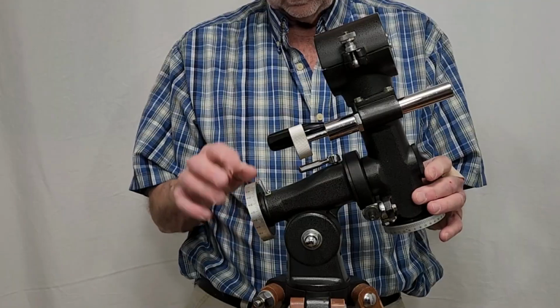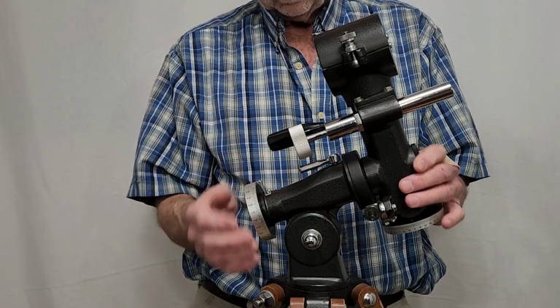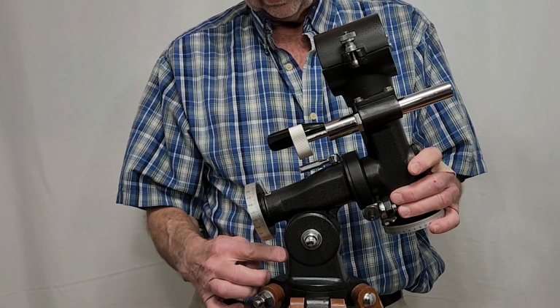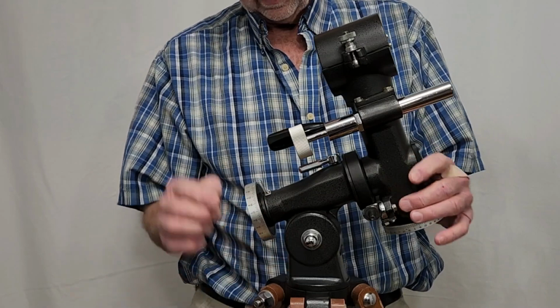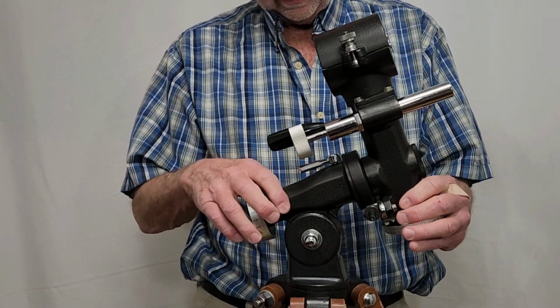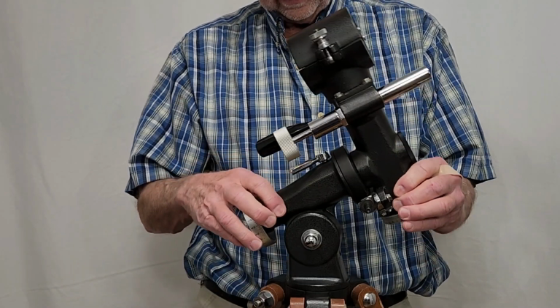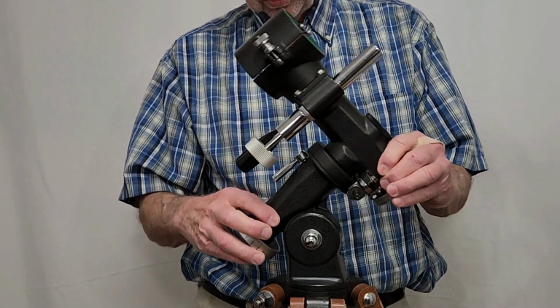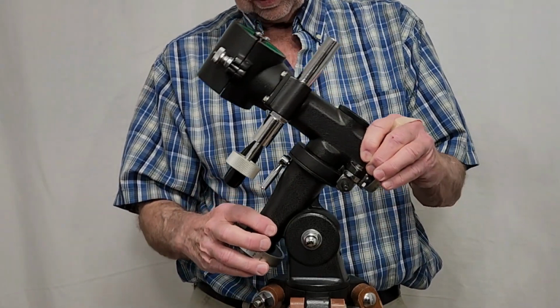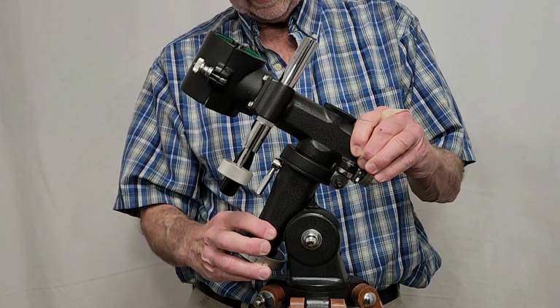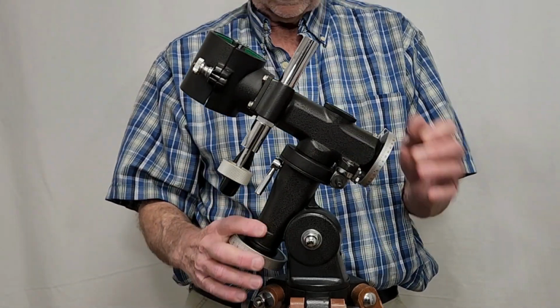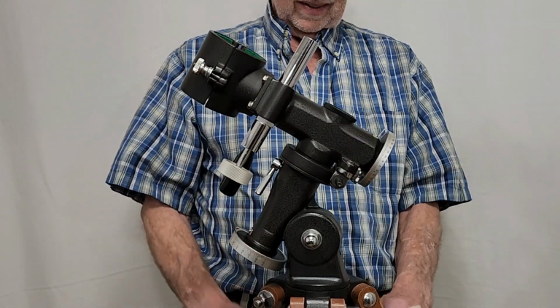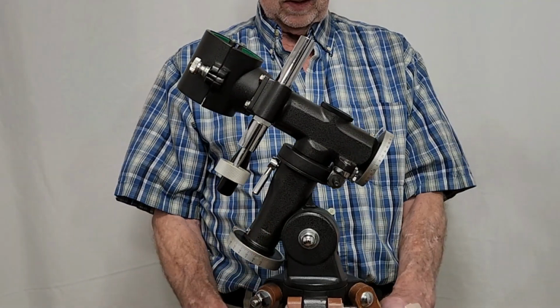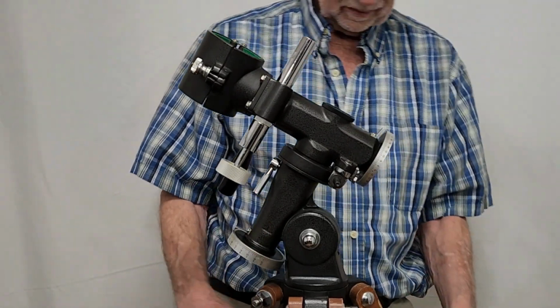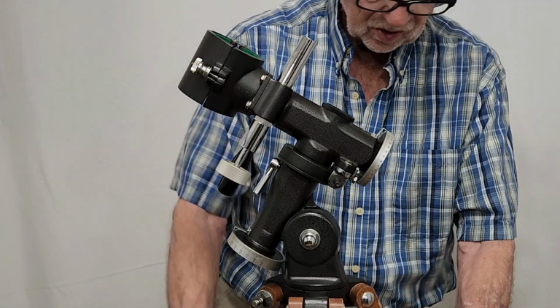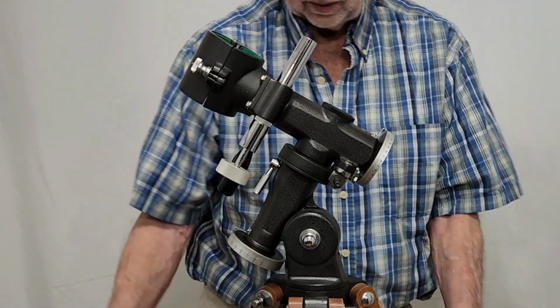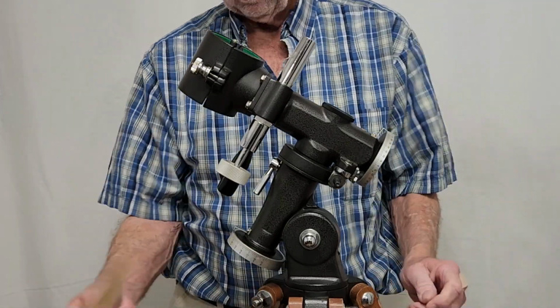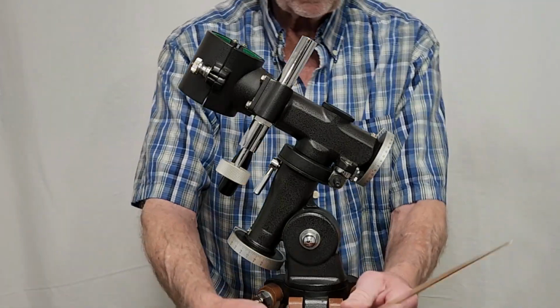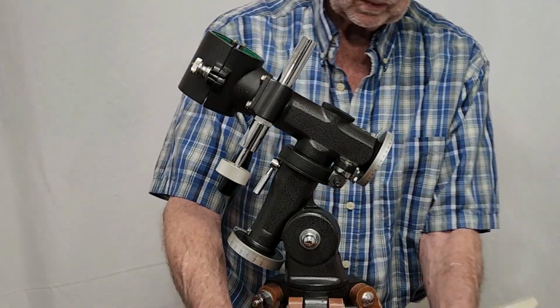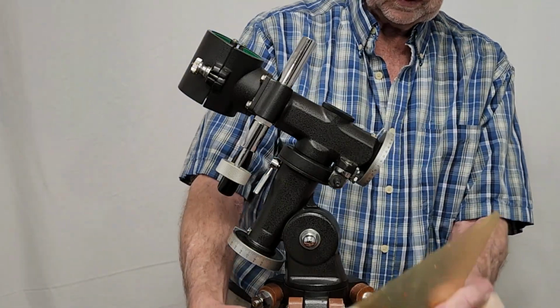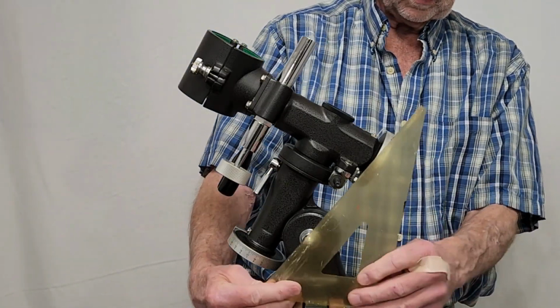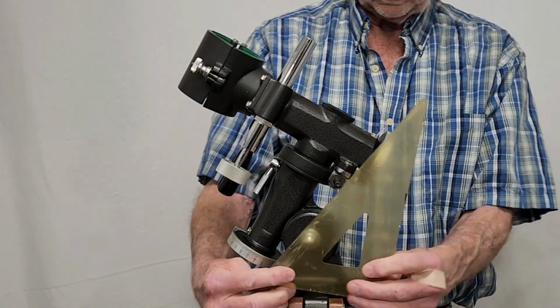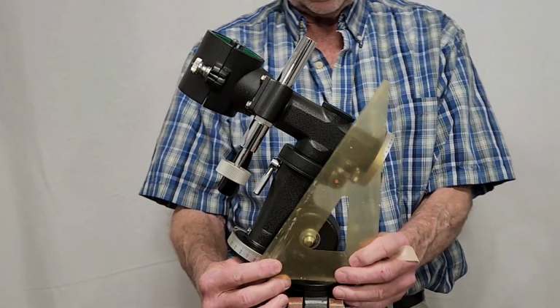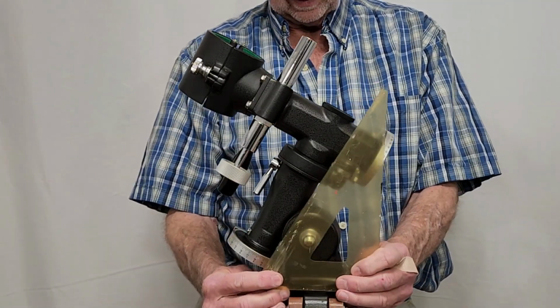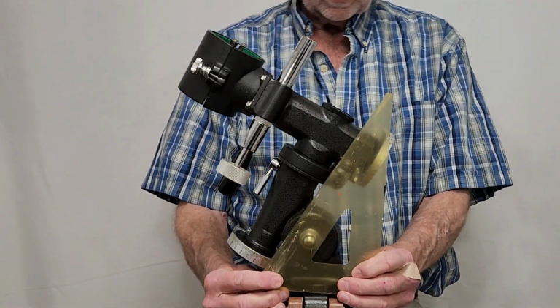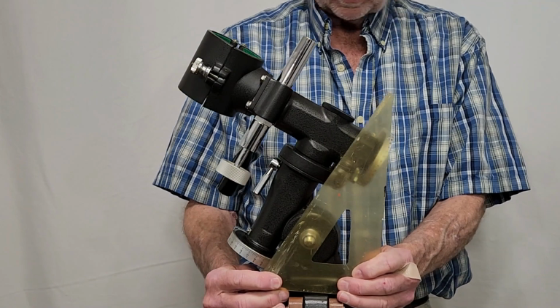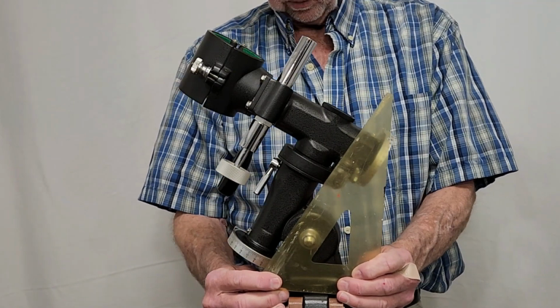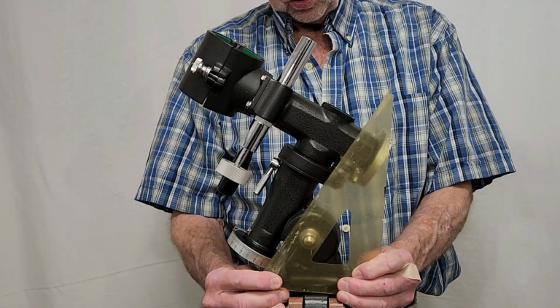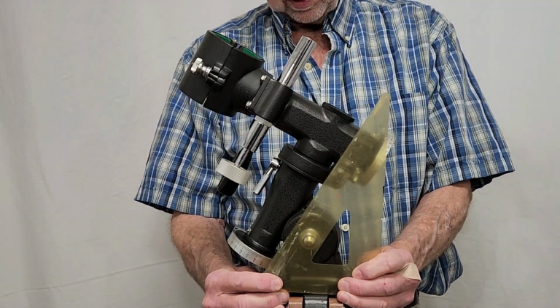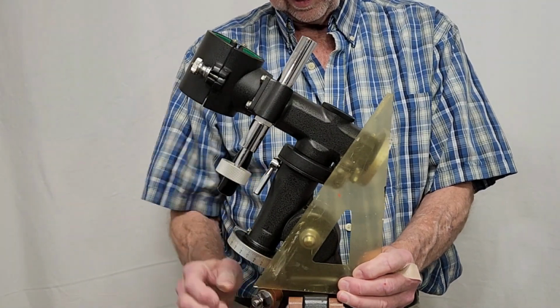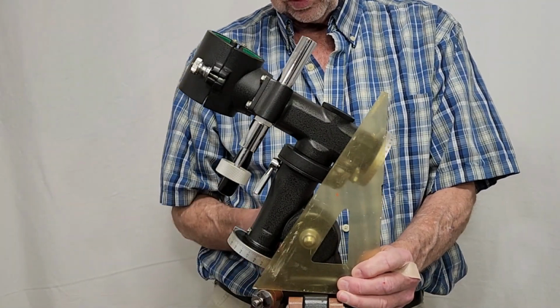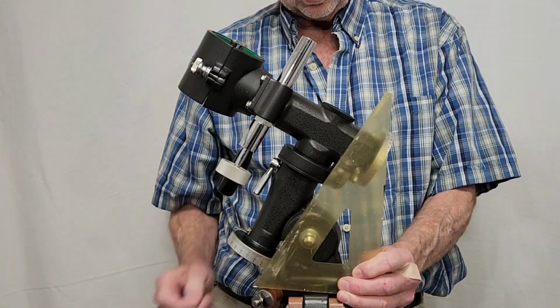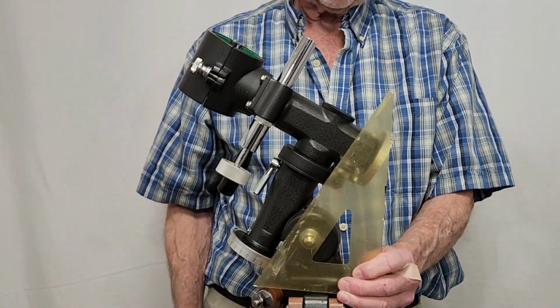I've taken the bolt out now, and now I can adjust it all the way back — I don't know, maybe 60 degrees. Let's see what that looks like. That's probably close to 60 degrees, but that's without the adjustment bolt.